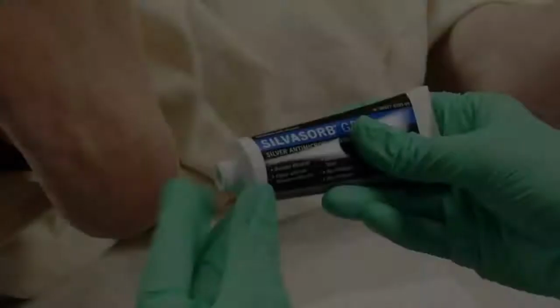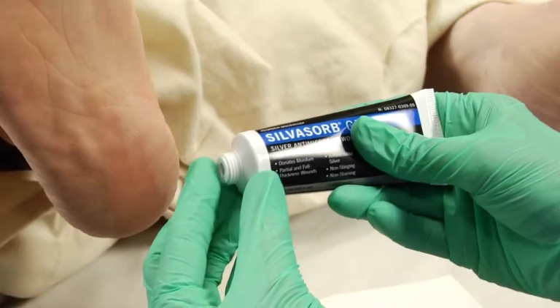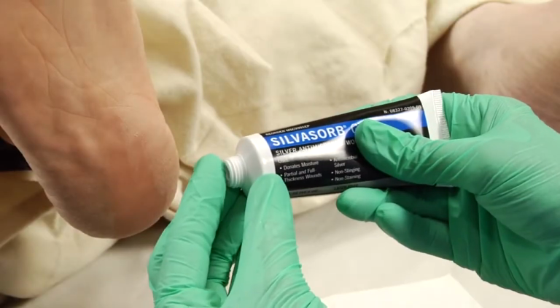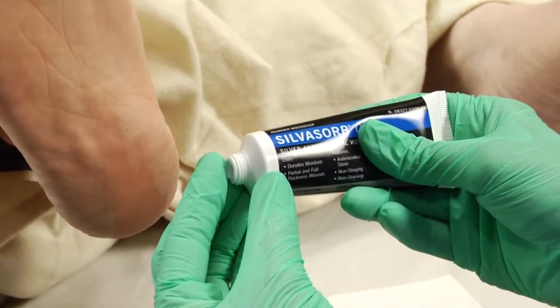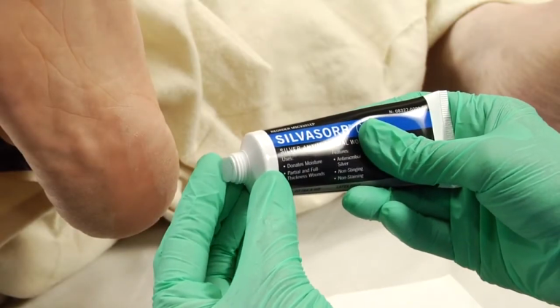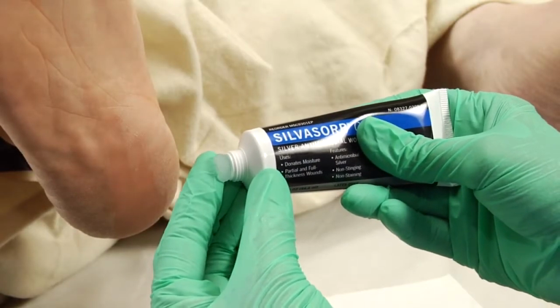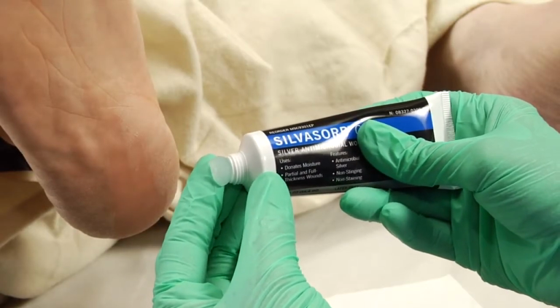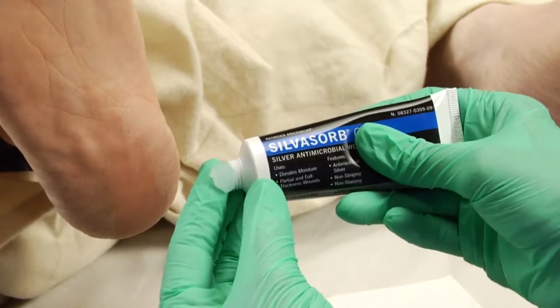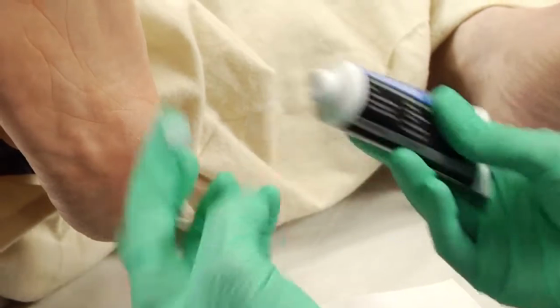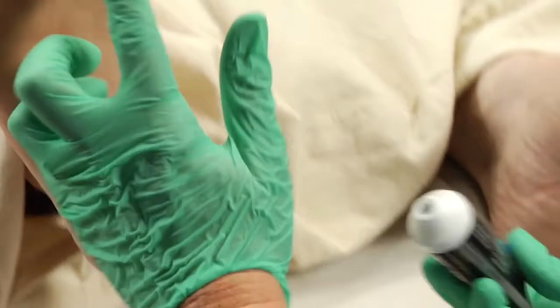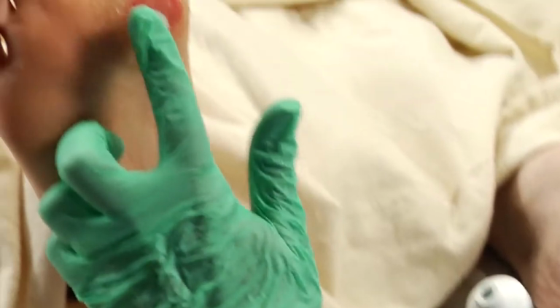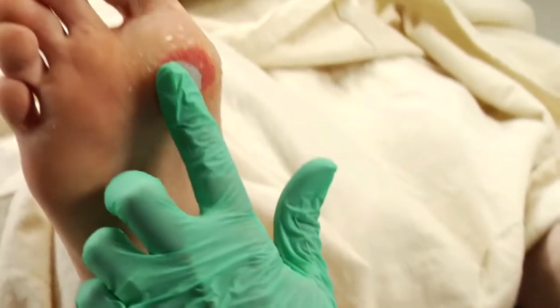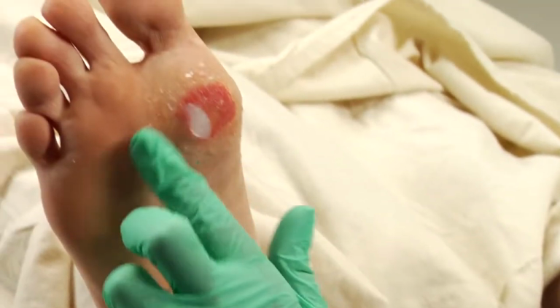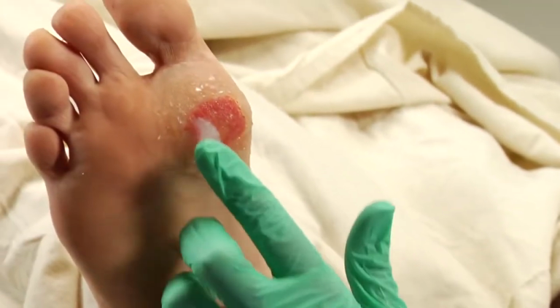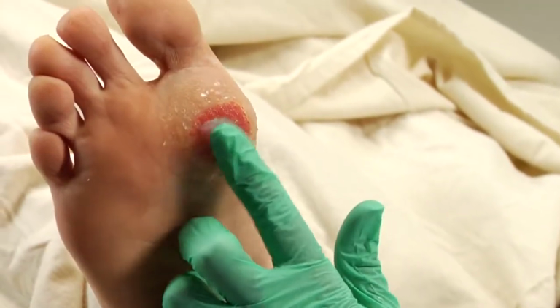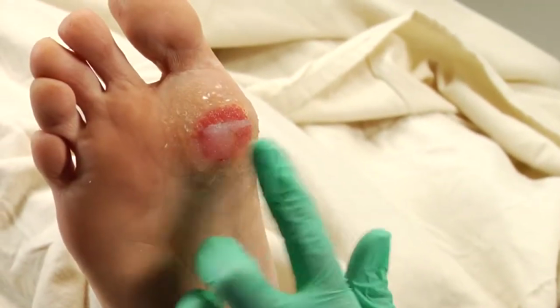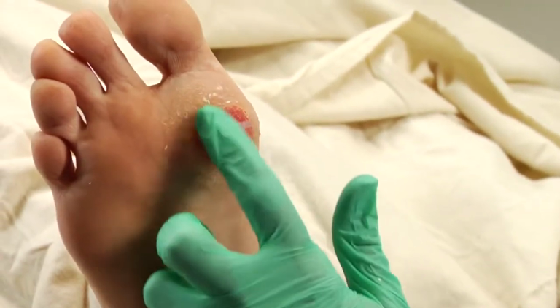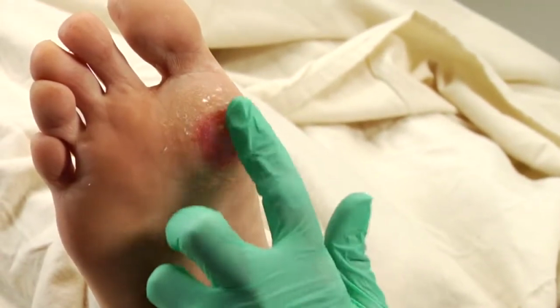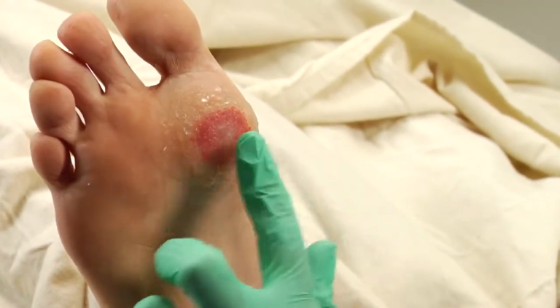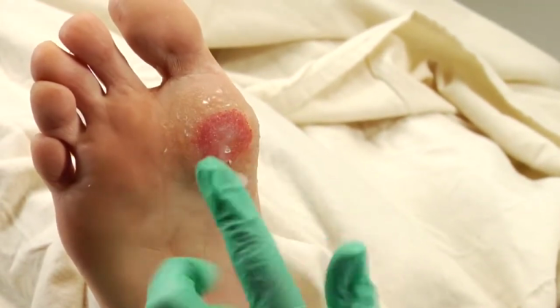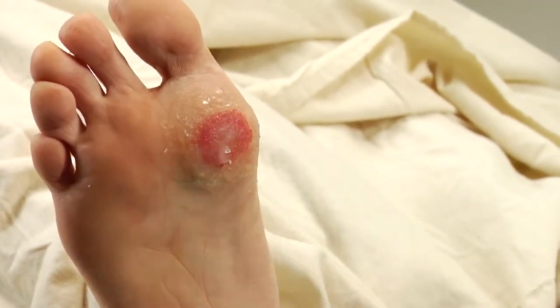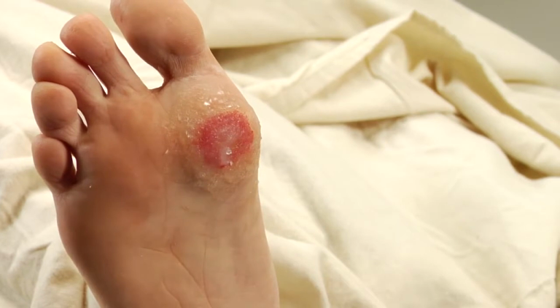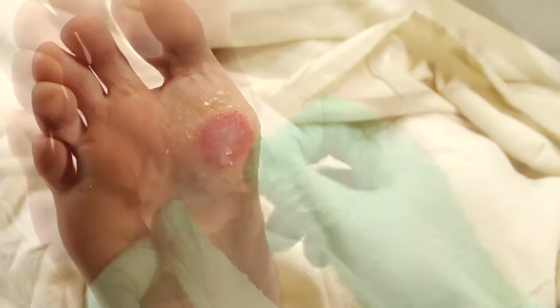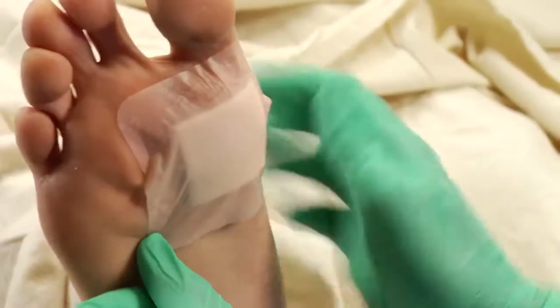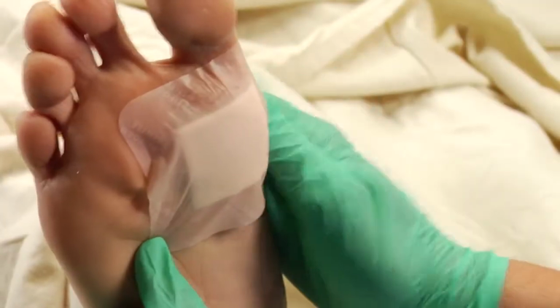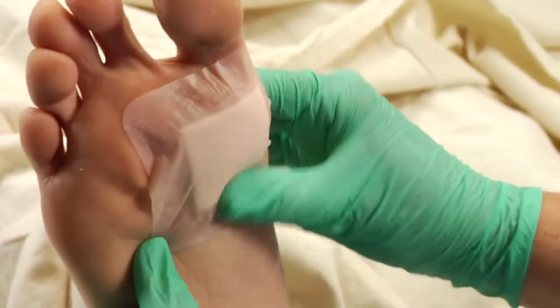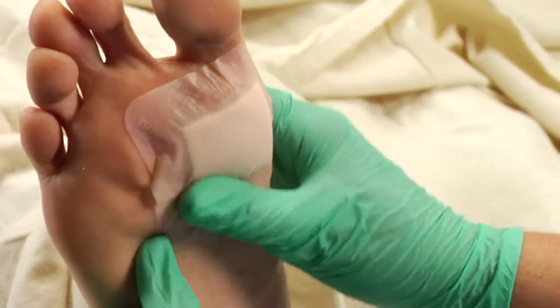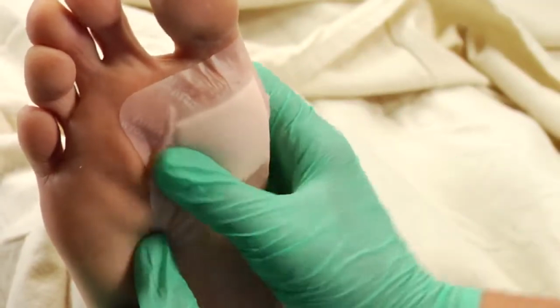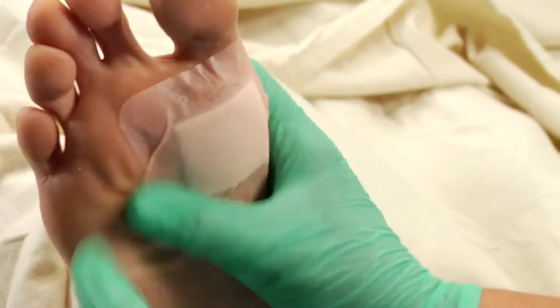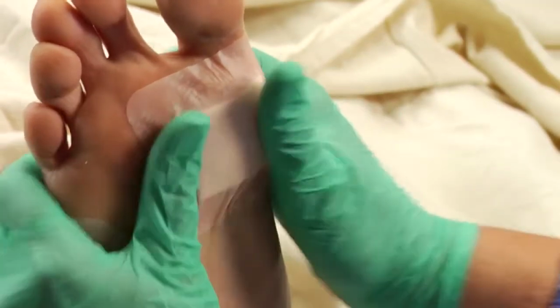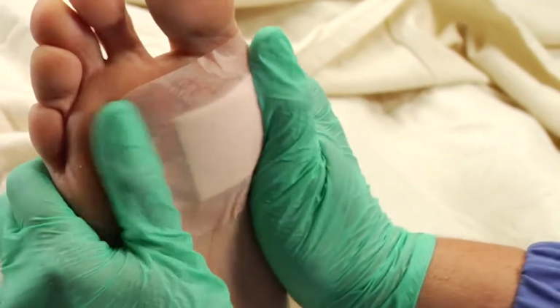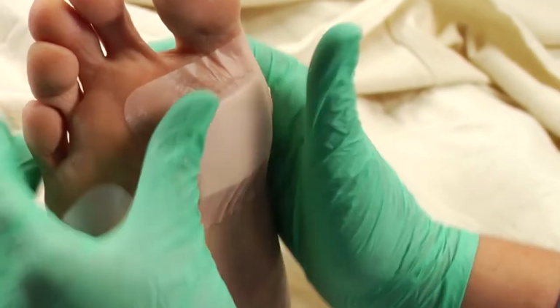To apply Silvasorb Gel, dispense it to an appropriate applicator or a gloved finger. Liberally cover the wound with Silvasorb Gel, spreading it evenly. Cover with an appropriate secondary dressing such as Optifoam Gentle.